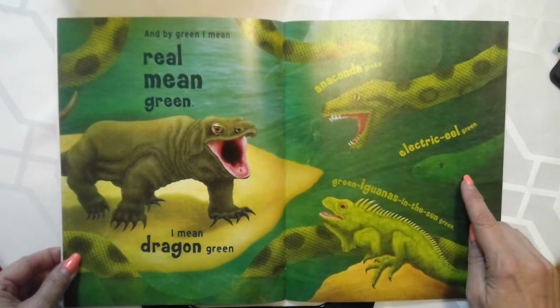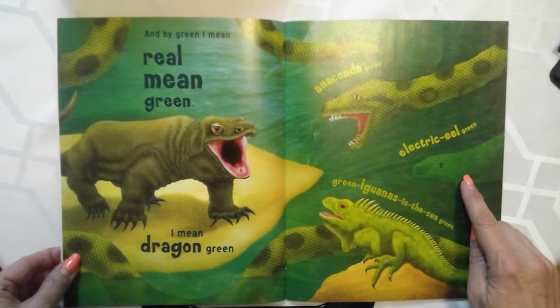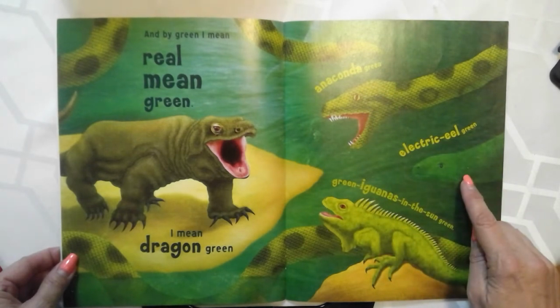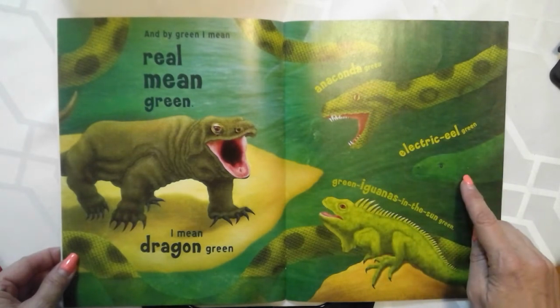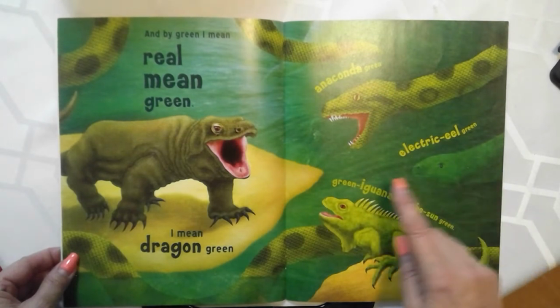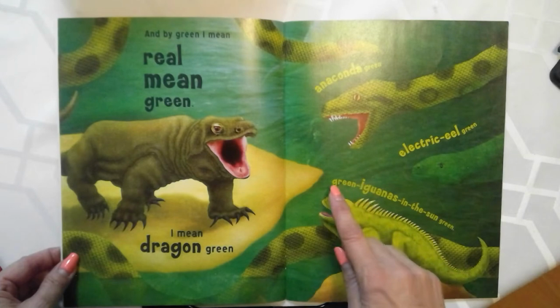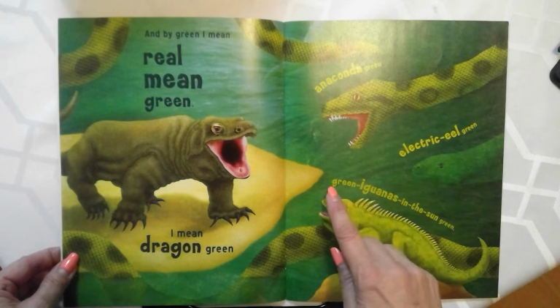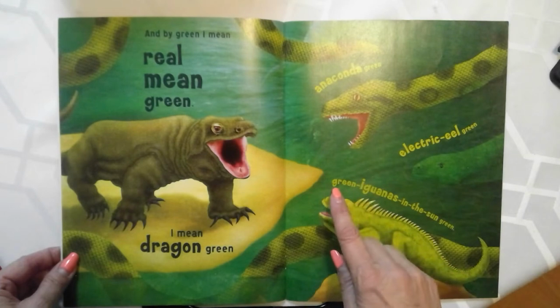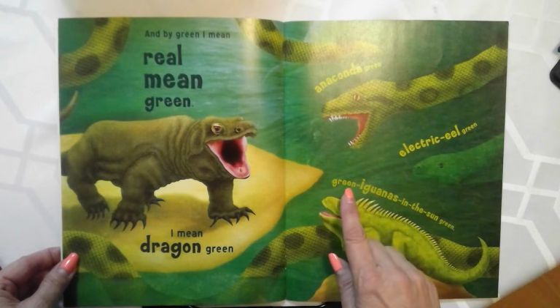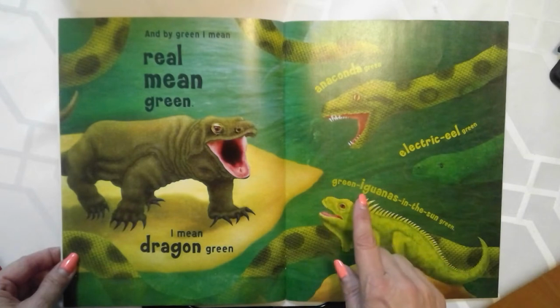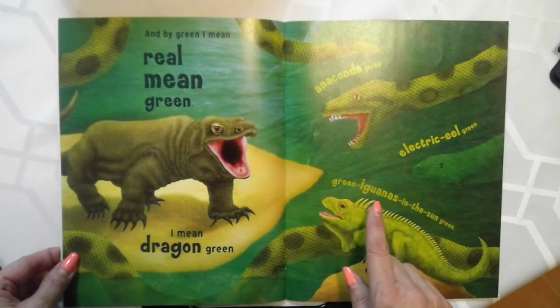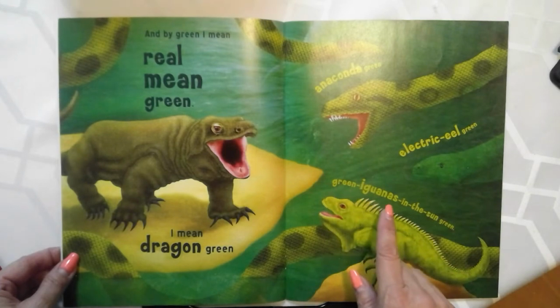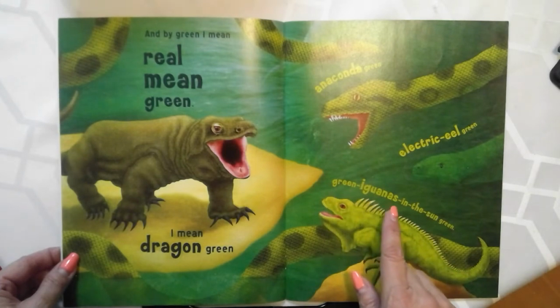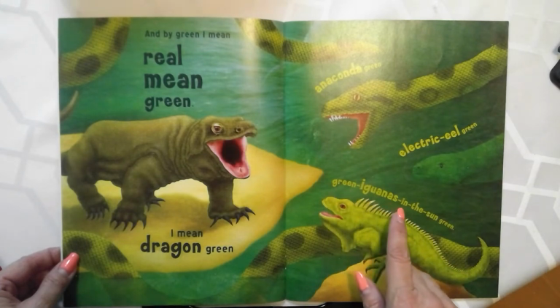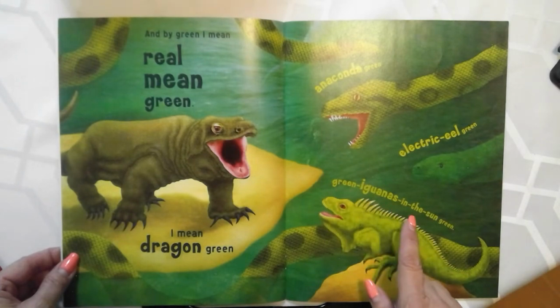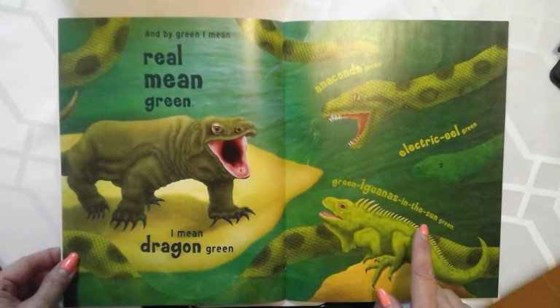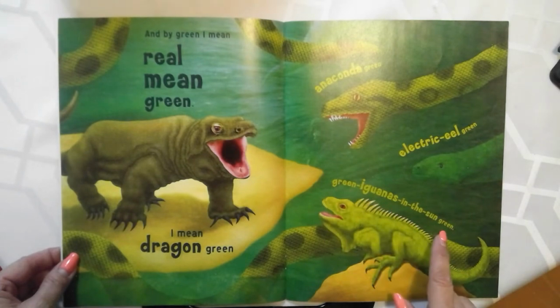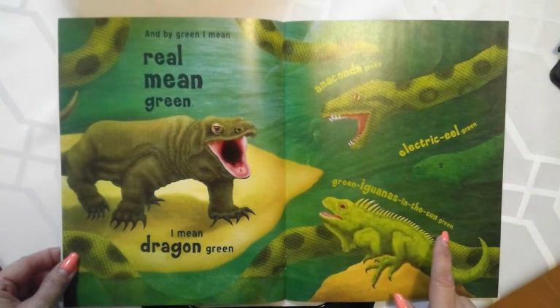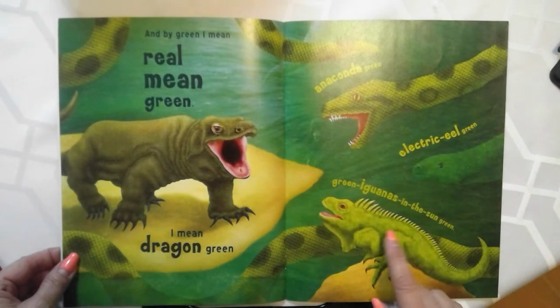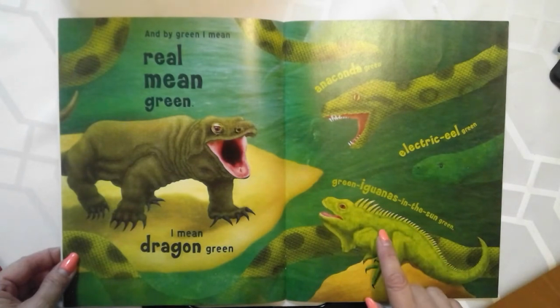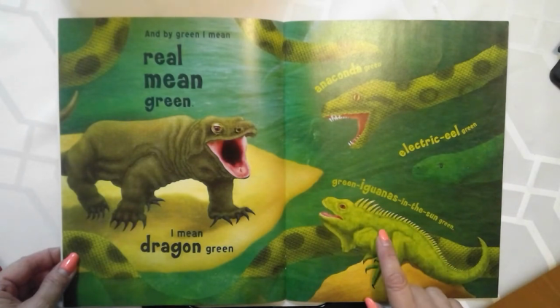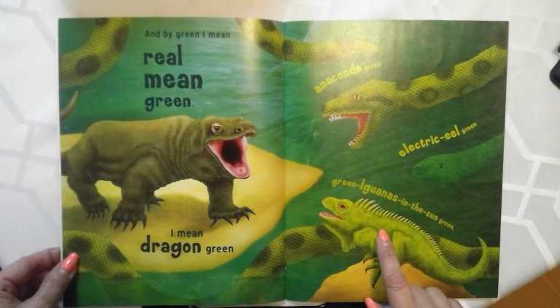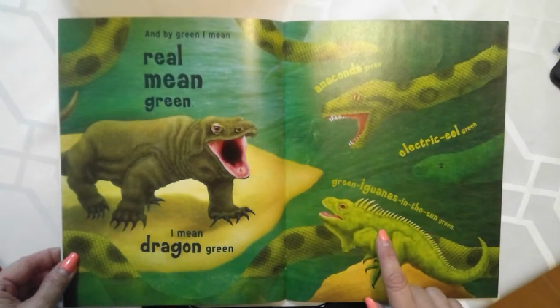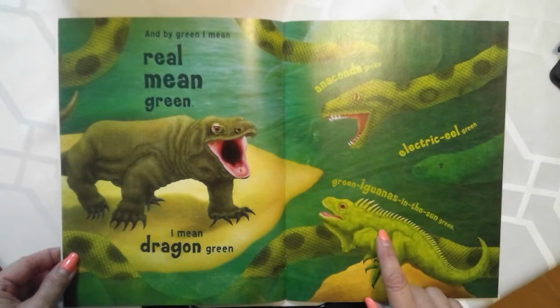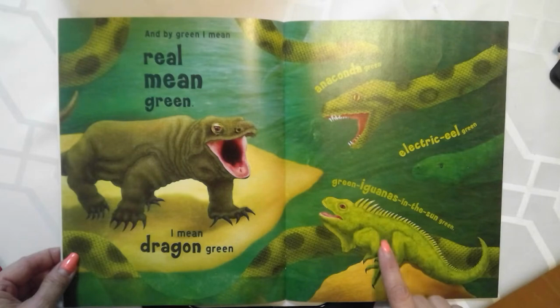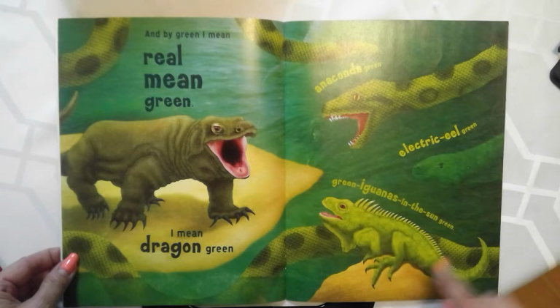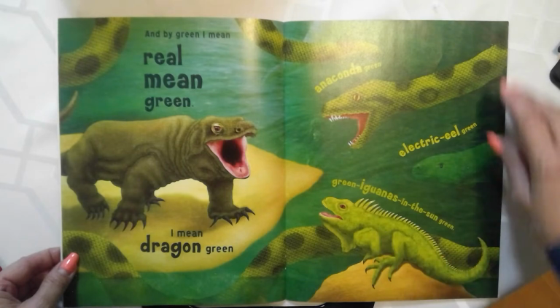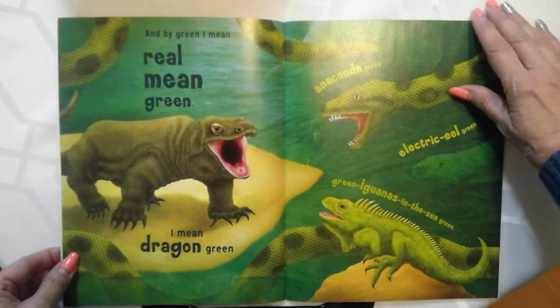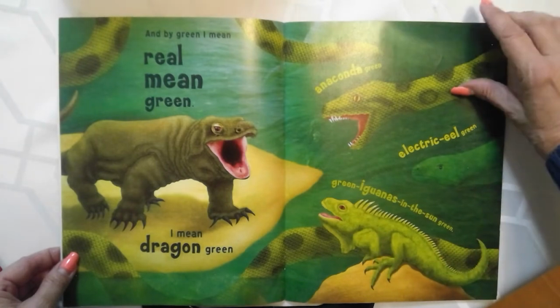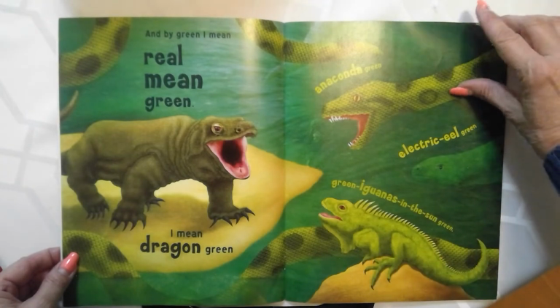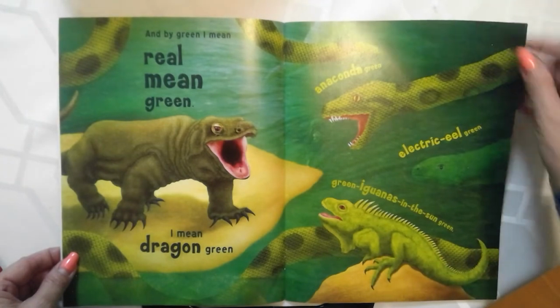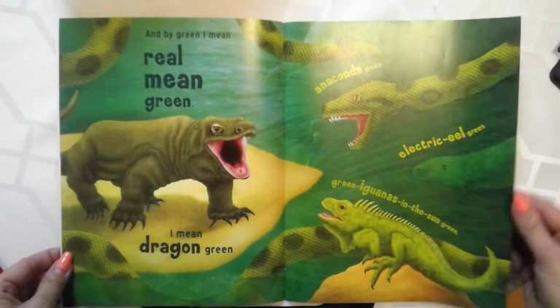Look at that electric eel. Green iguanas in the sun green. I like these illustrations.